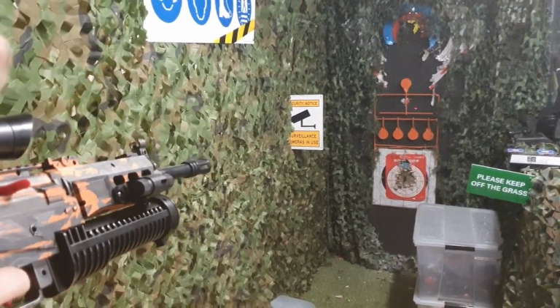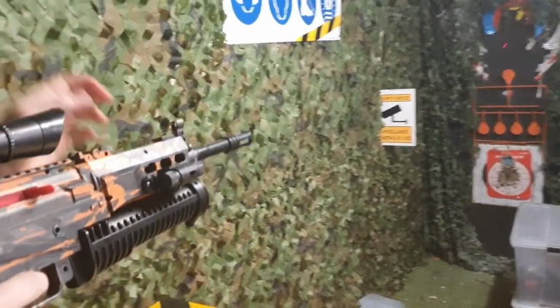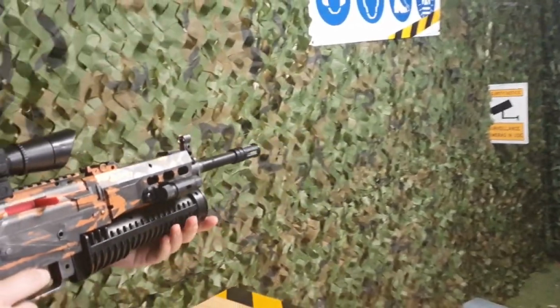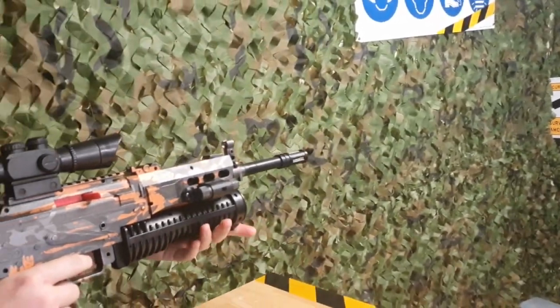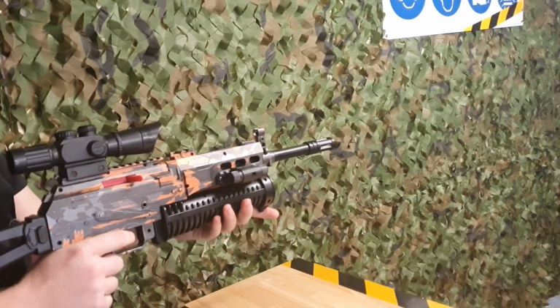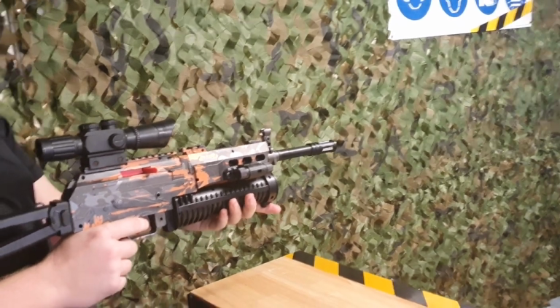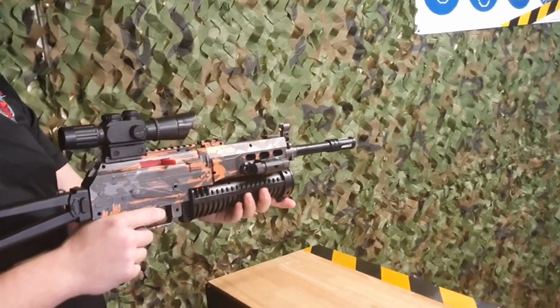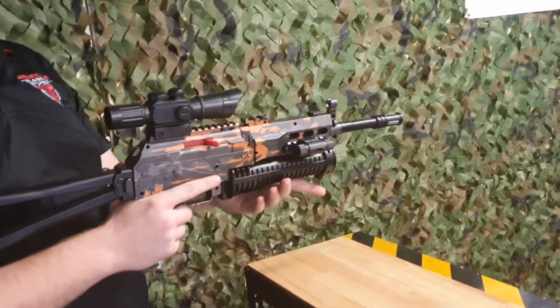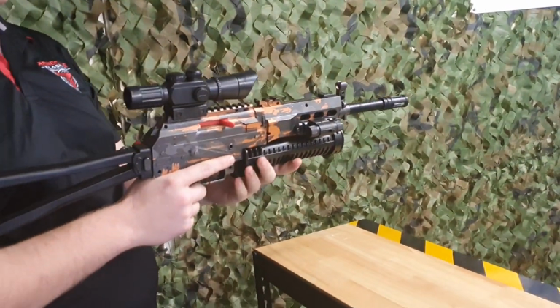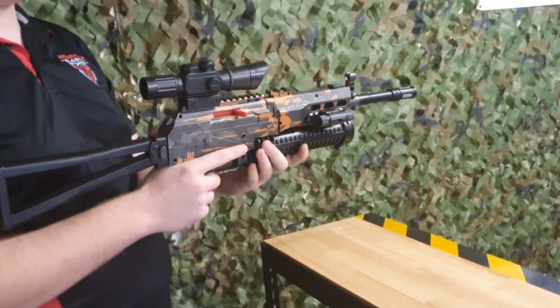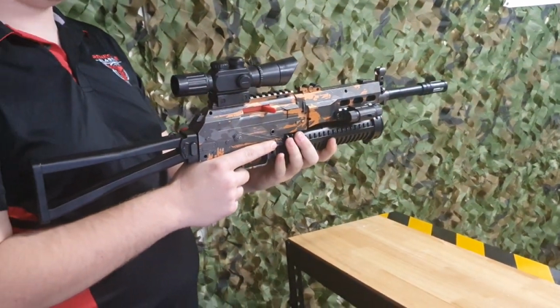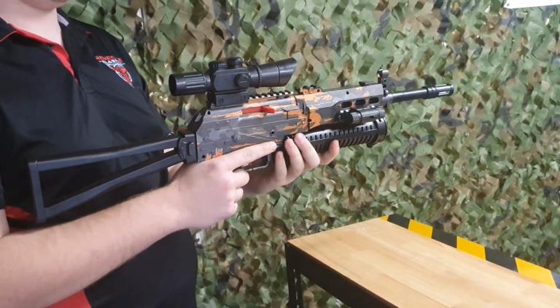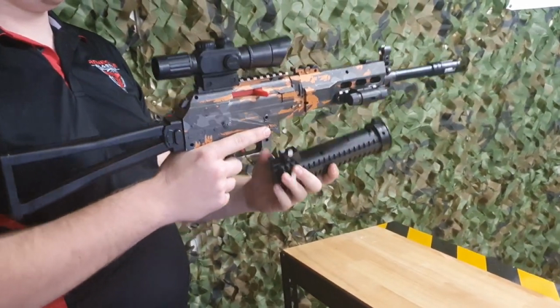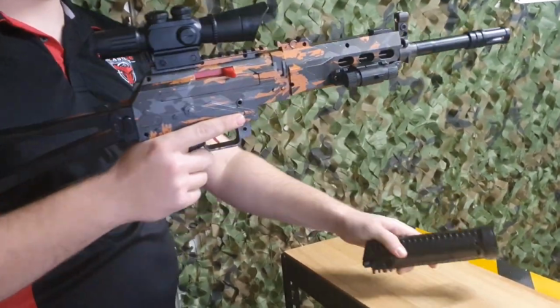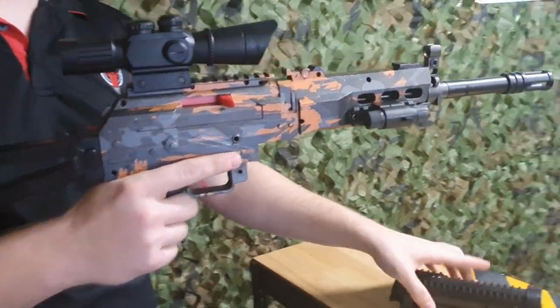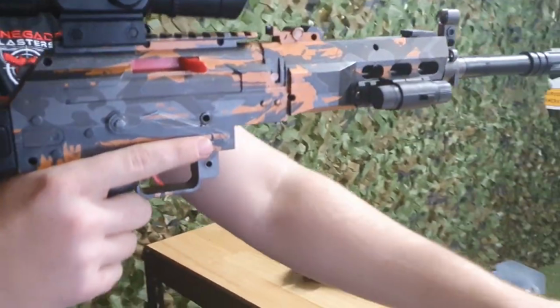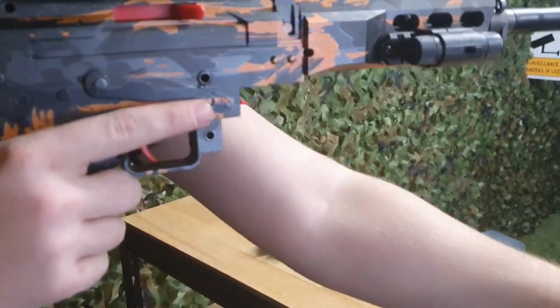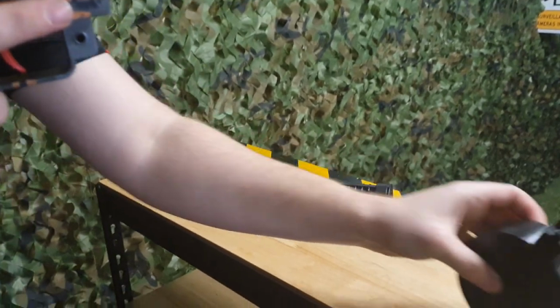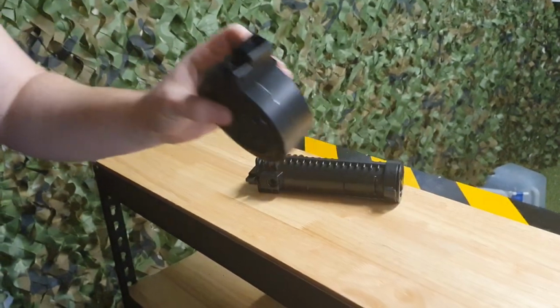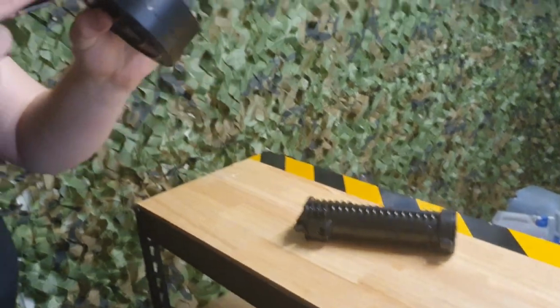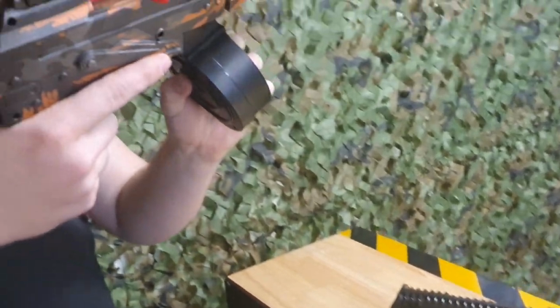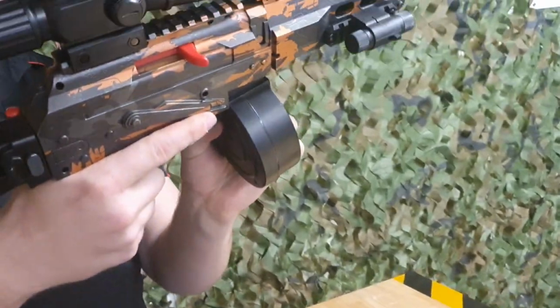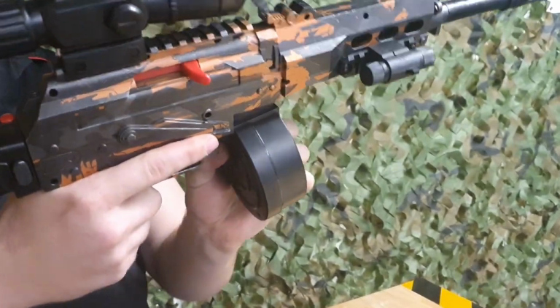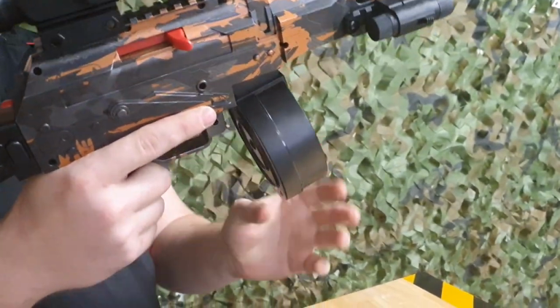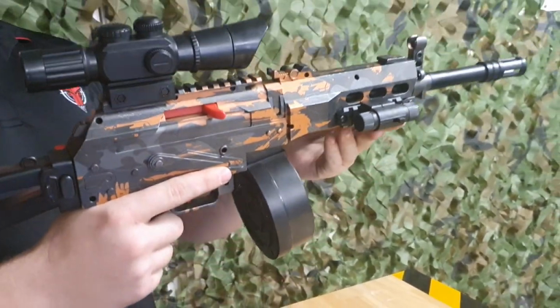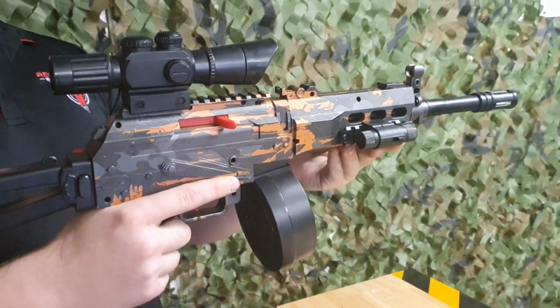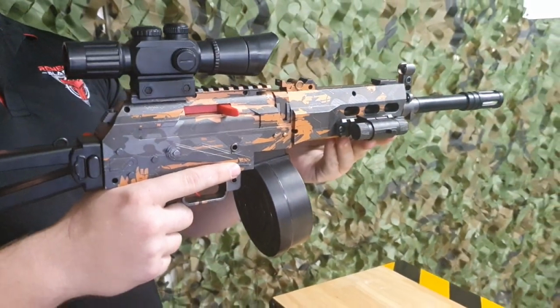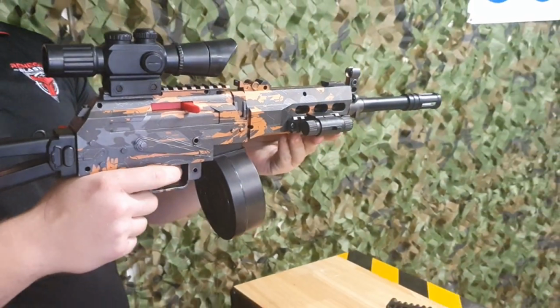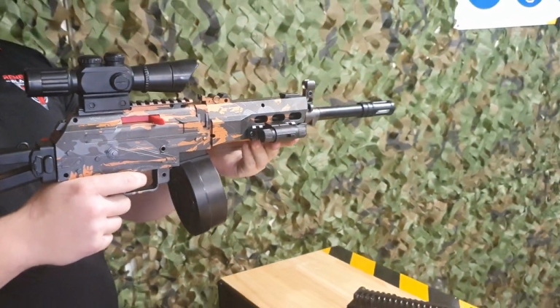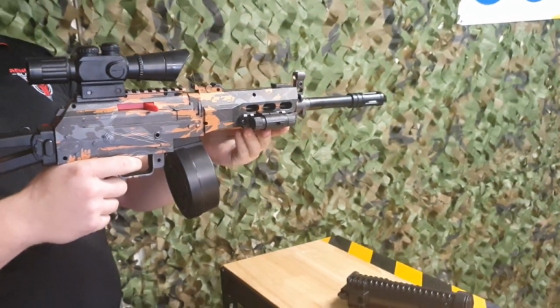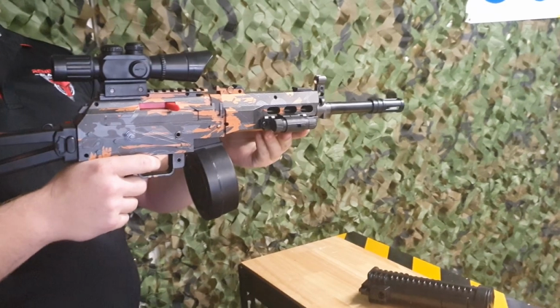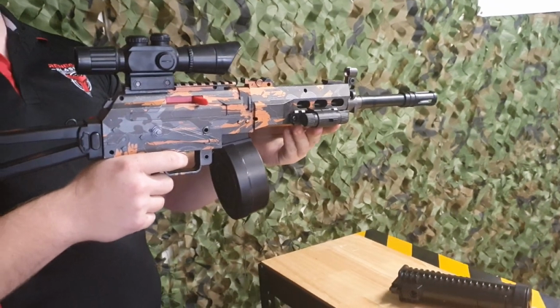And that's not the only great thing about this blaster. It also comes with a secondary magazine. Yes, you heard it — this one doesn't only come with a barrel magazine, it also comes with a nice looking drum. And it's one of the only kids blasters to do so.